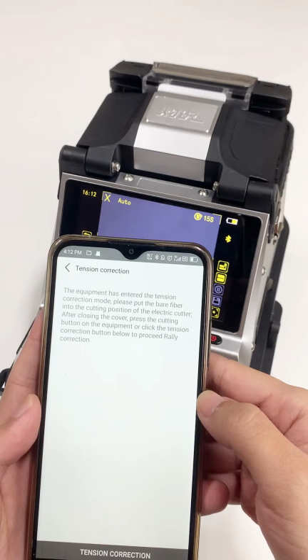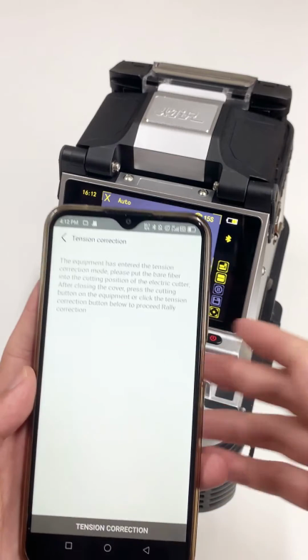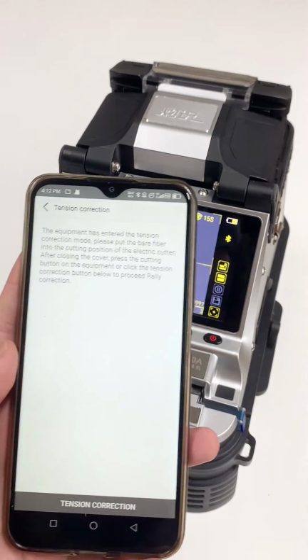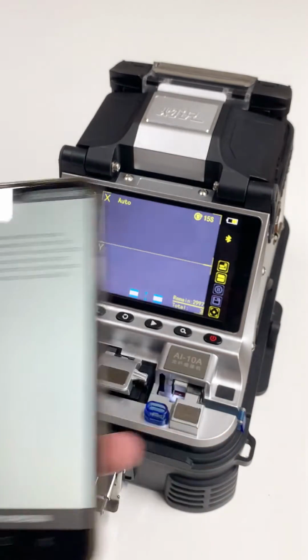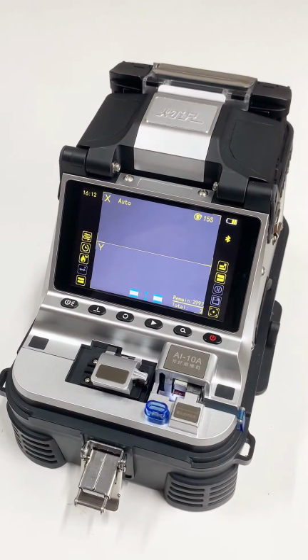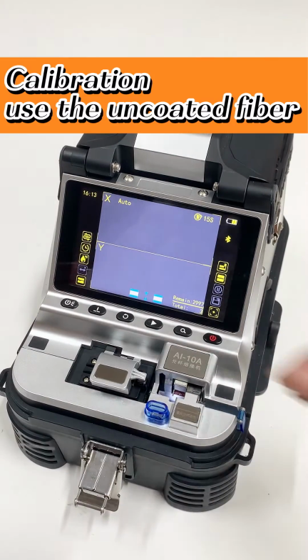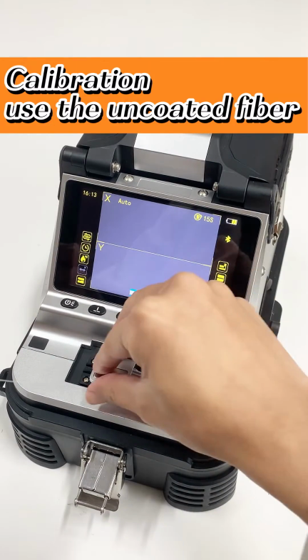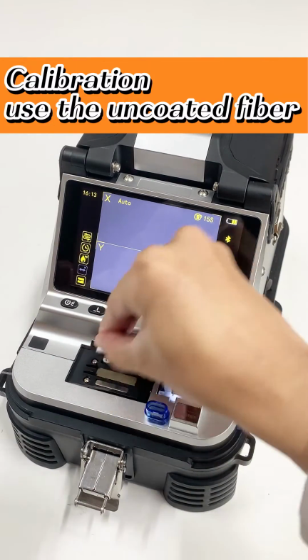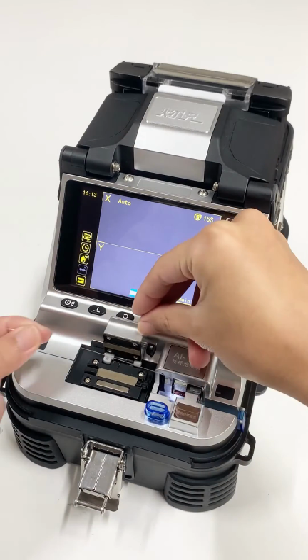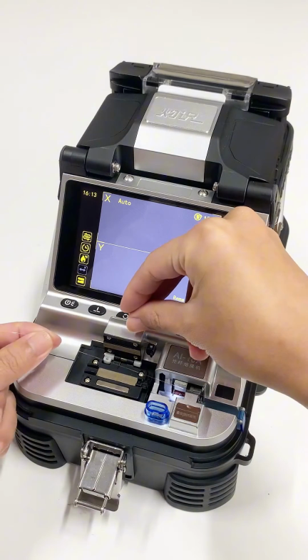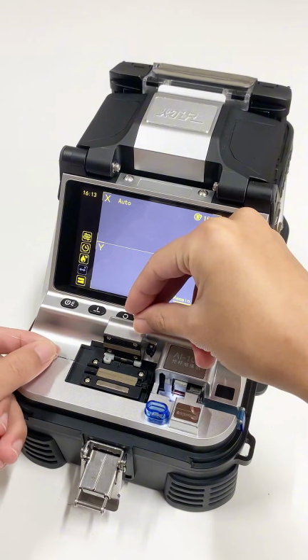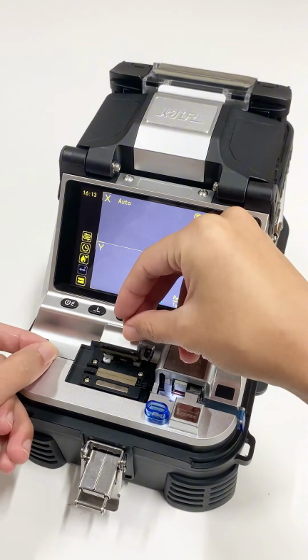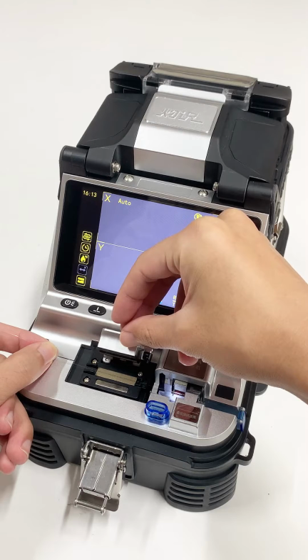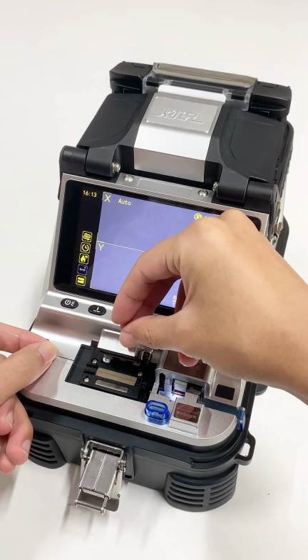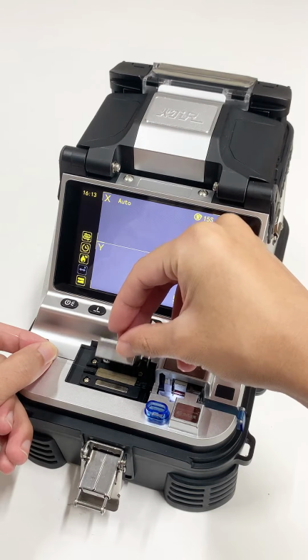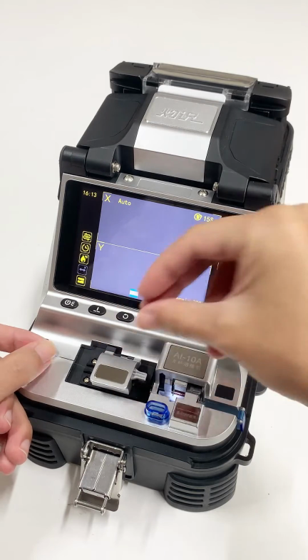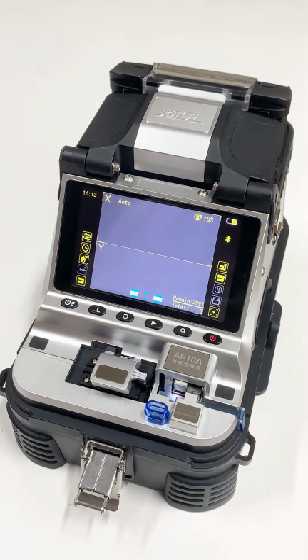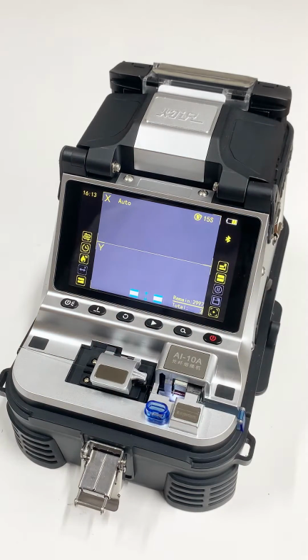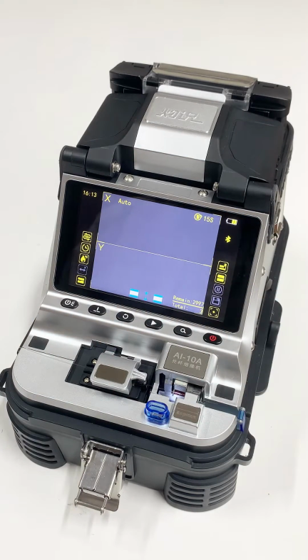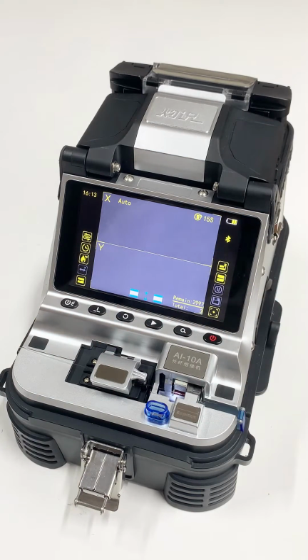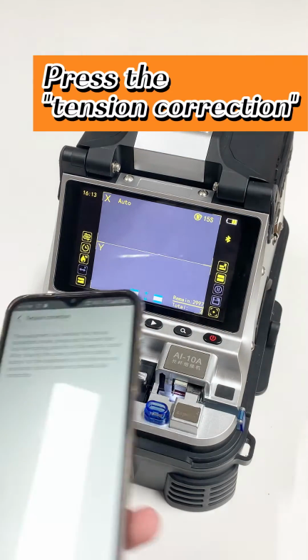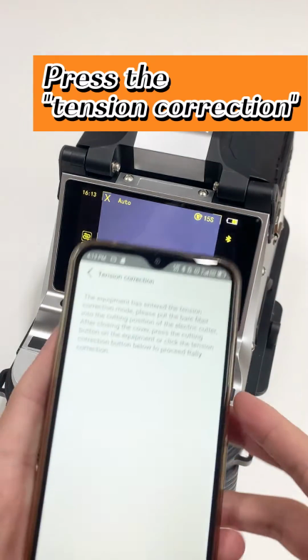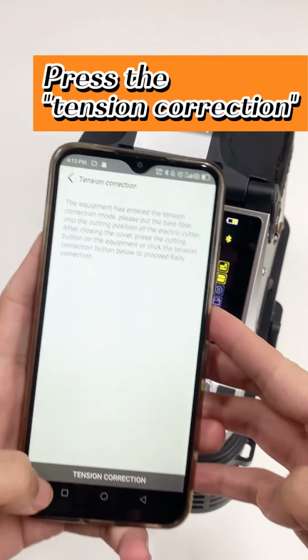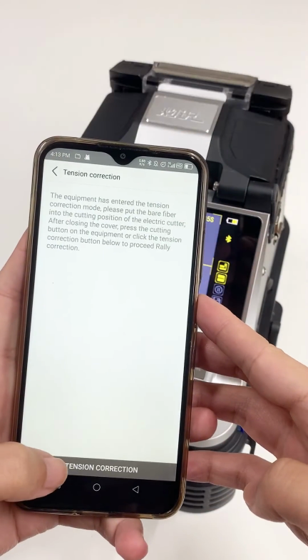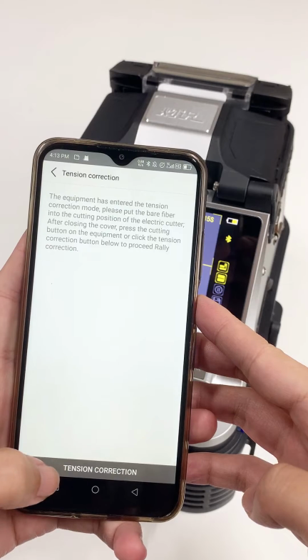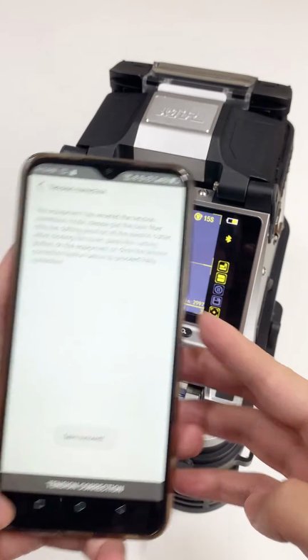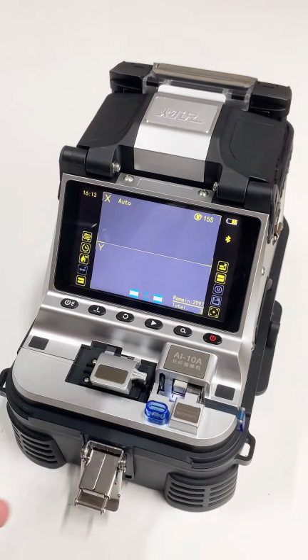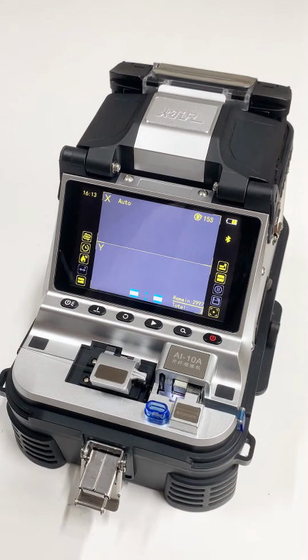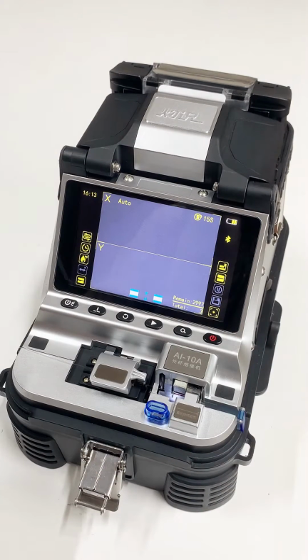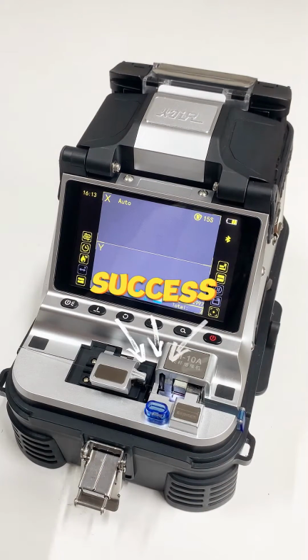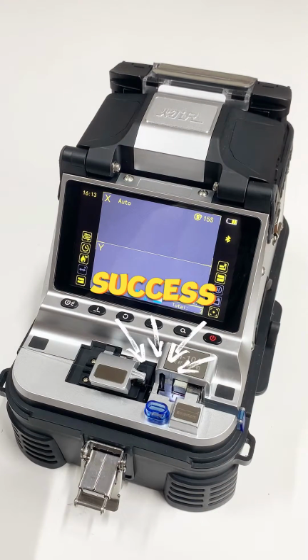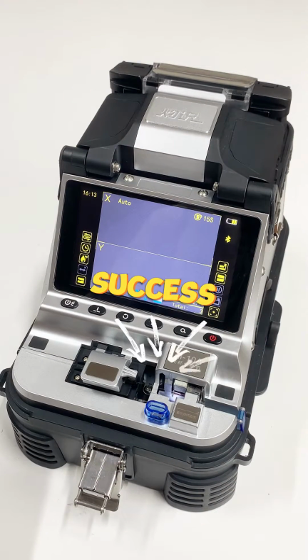We need to keep the page unchanged. Calibration uses the uncoated fiber. Press the tension correction. After the calibration is successful, there will be a continuous beep sound.